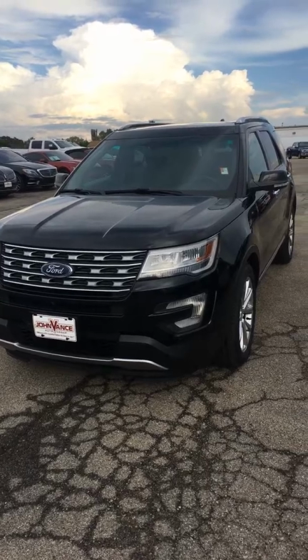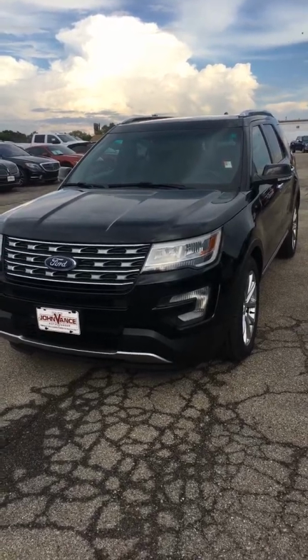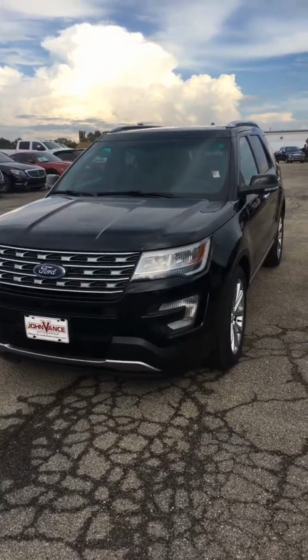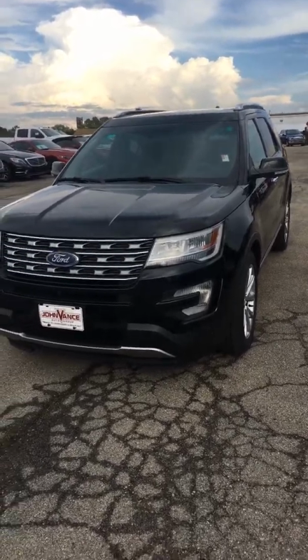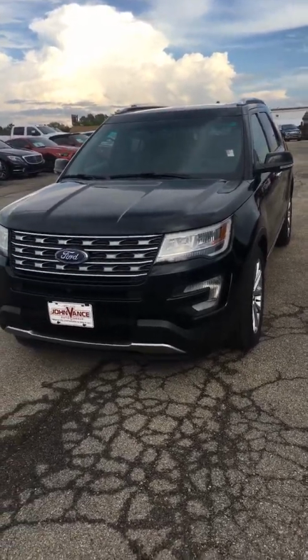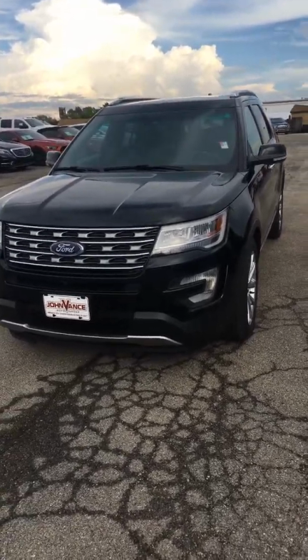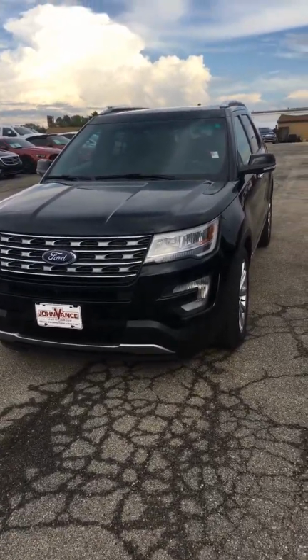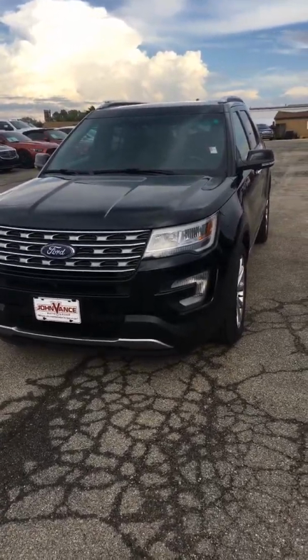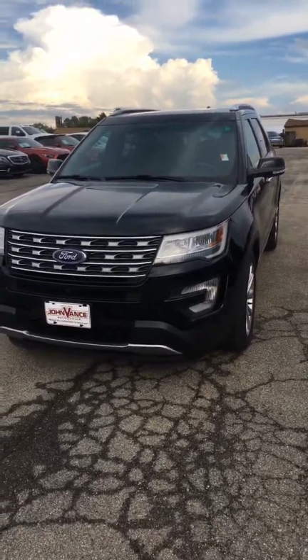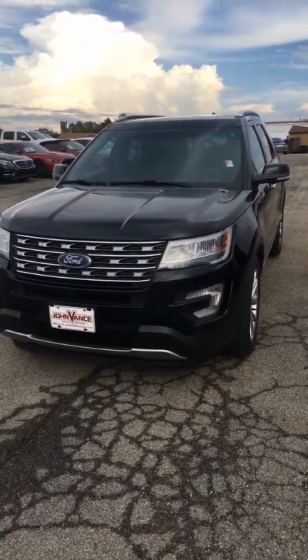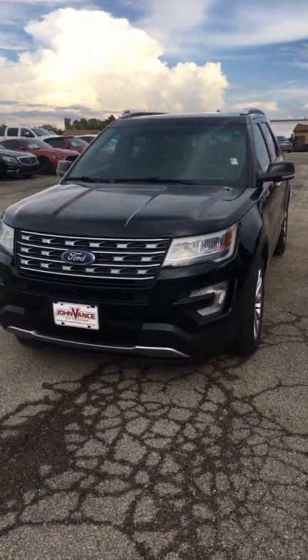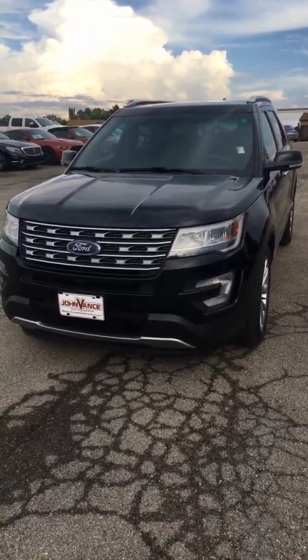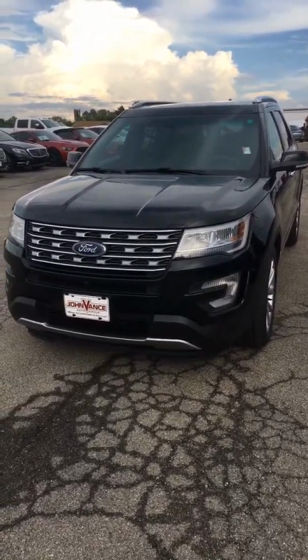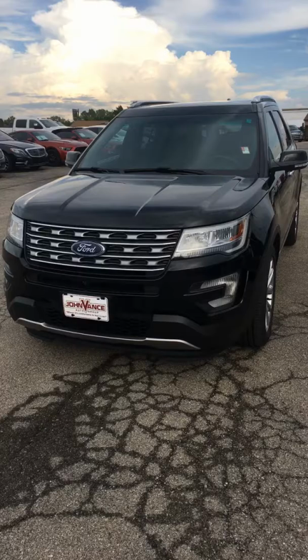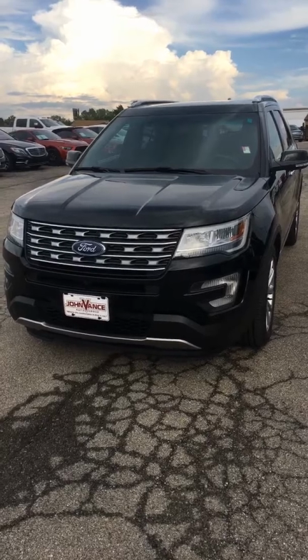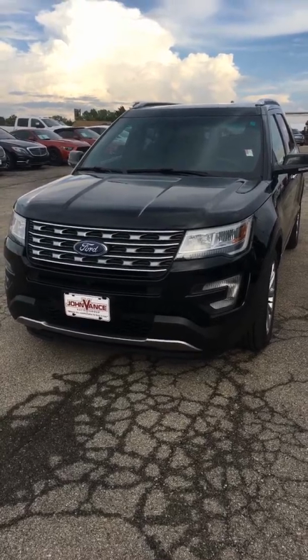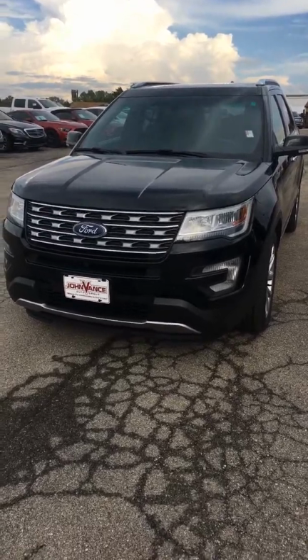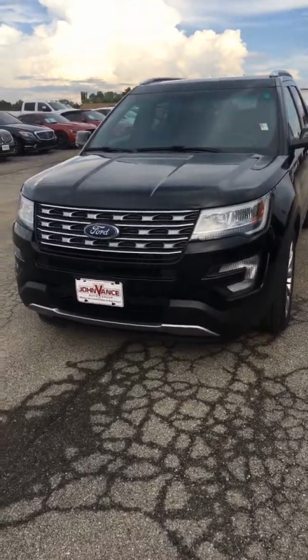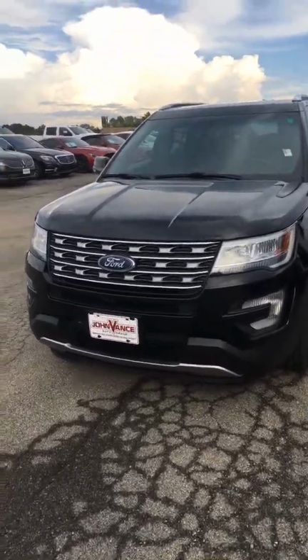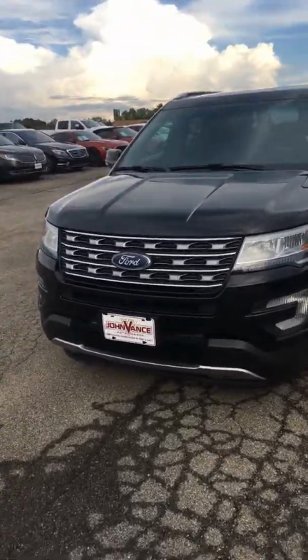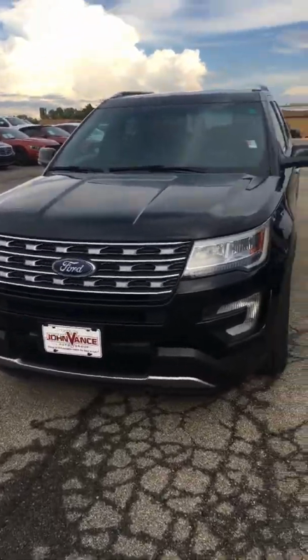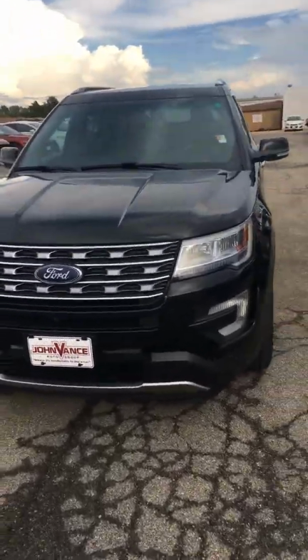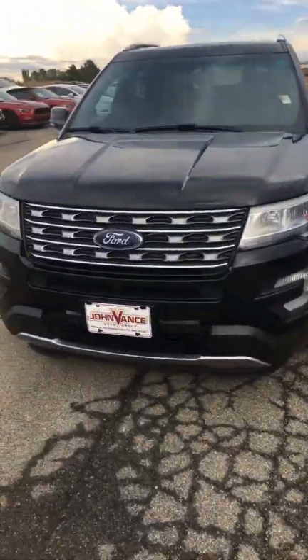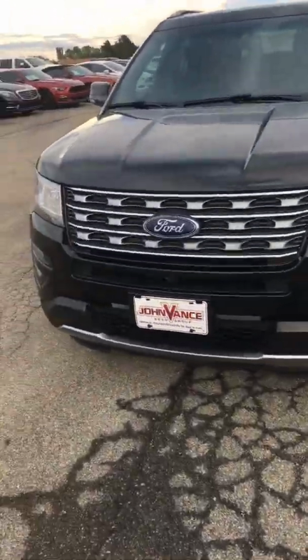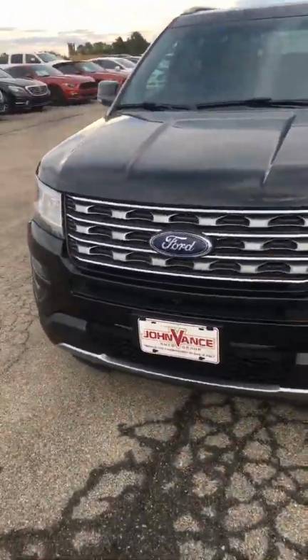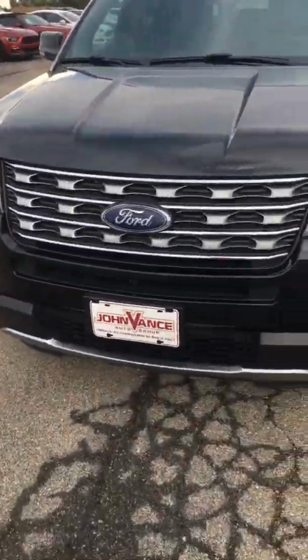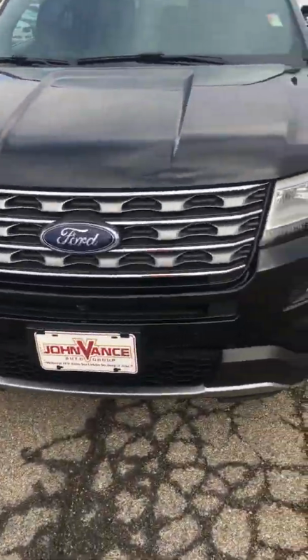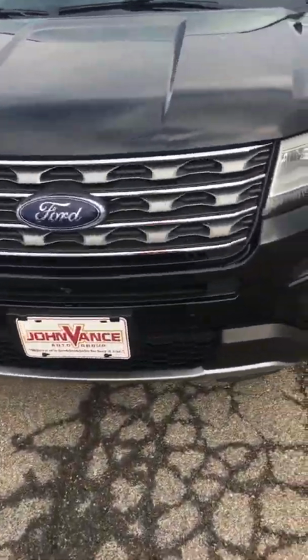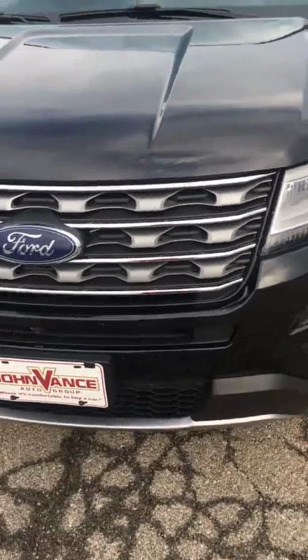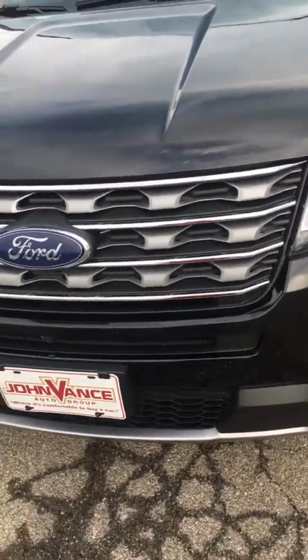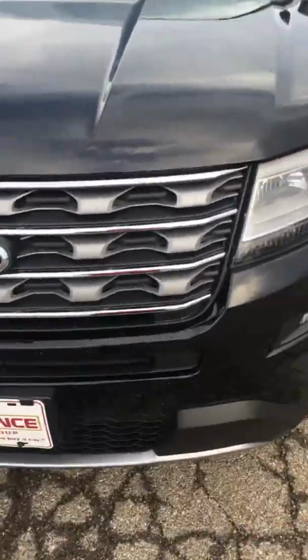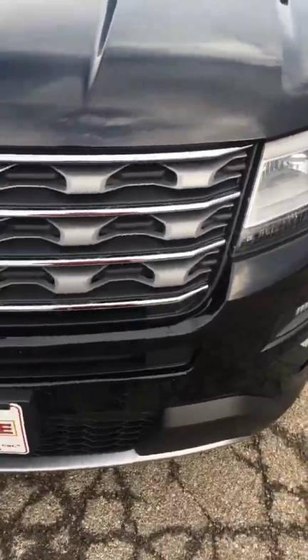I'm going to walk around the vehicle, let you see the overall condition of it, and point out some of its basic equipment. Explorer Limiteds are always nicely equipped vehicles, and this one stays true to that.